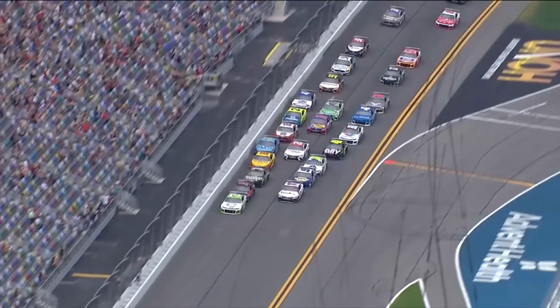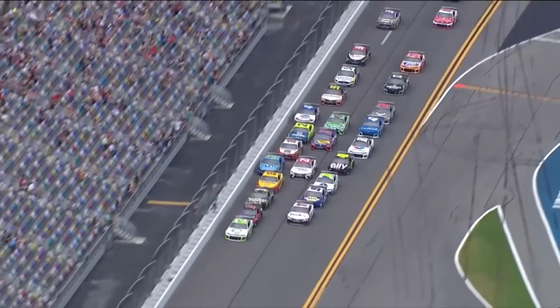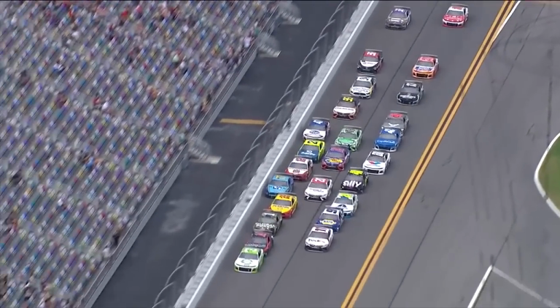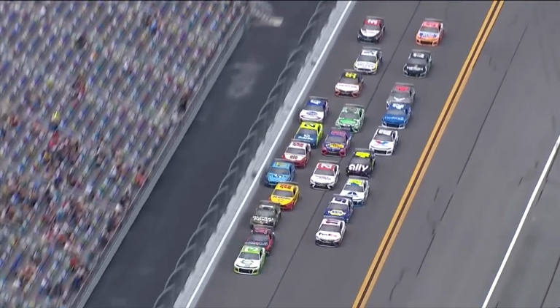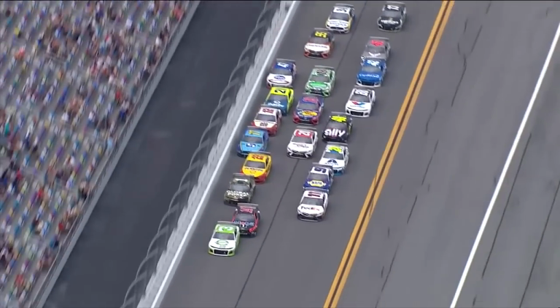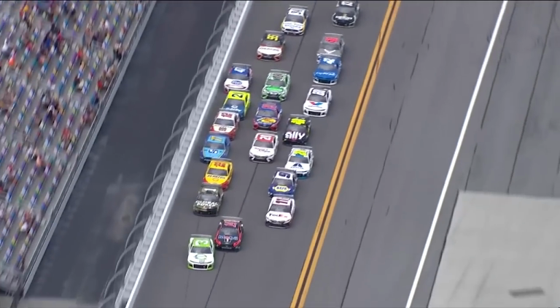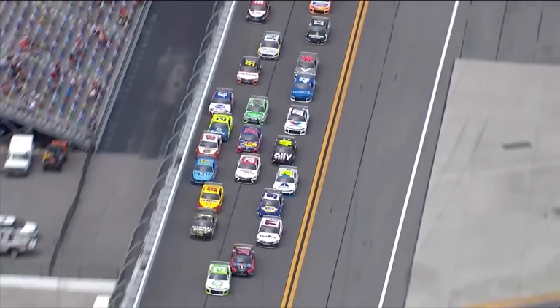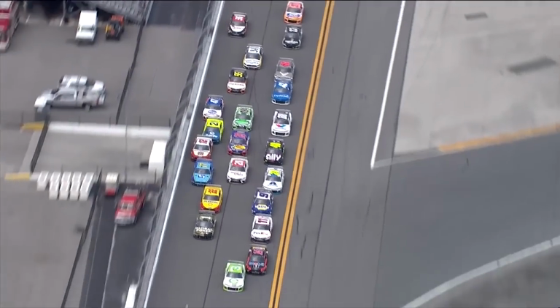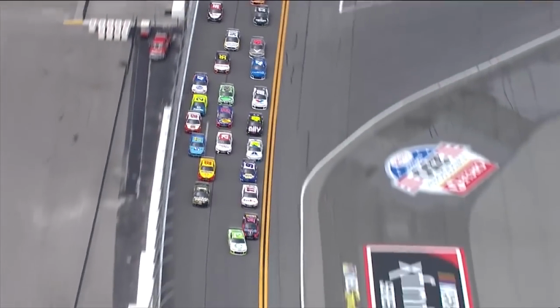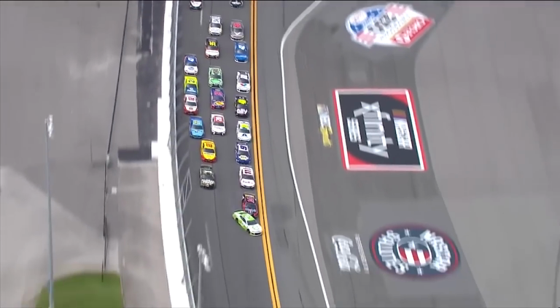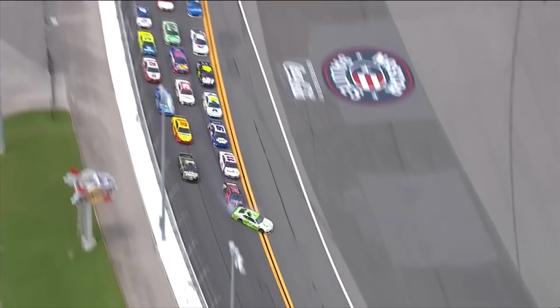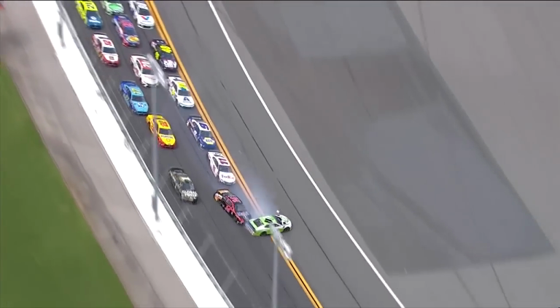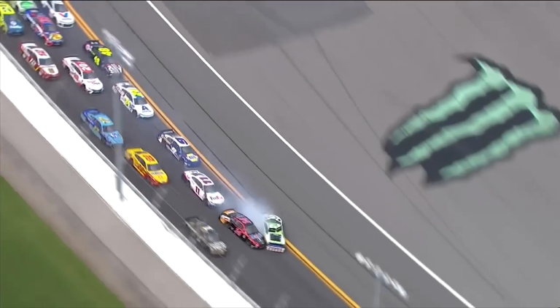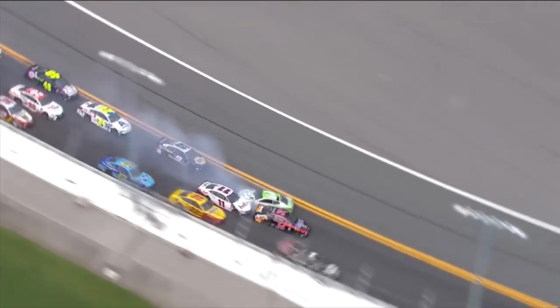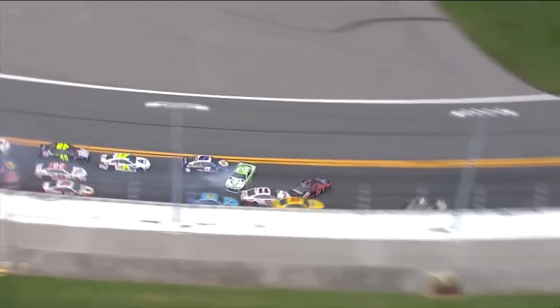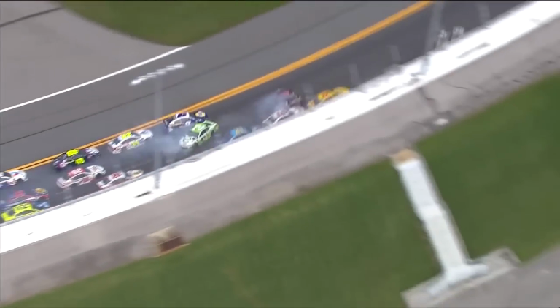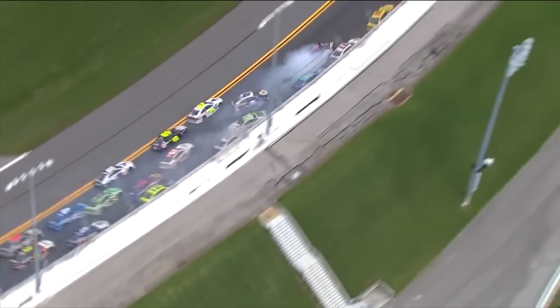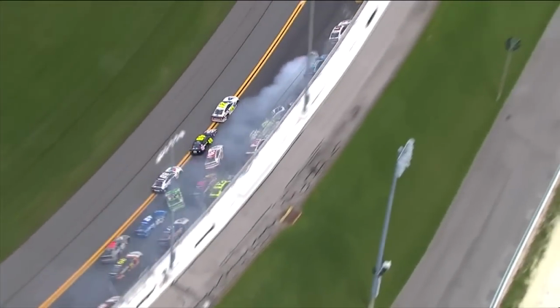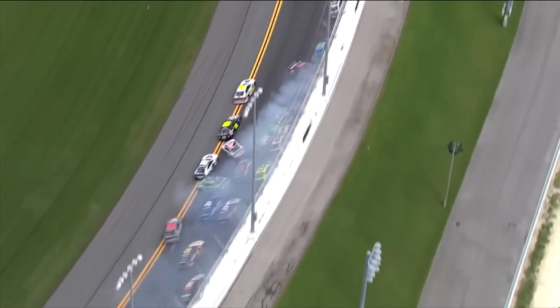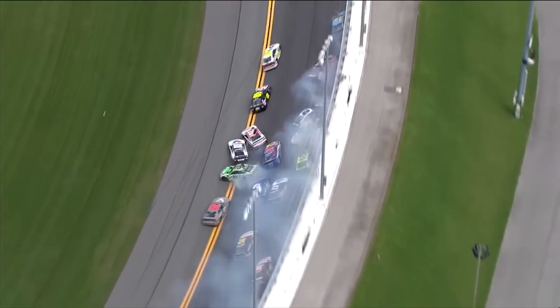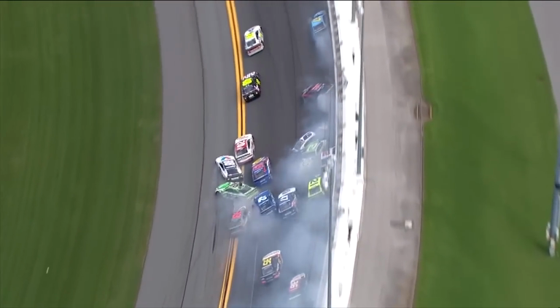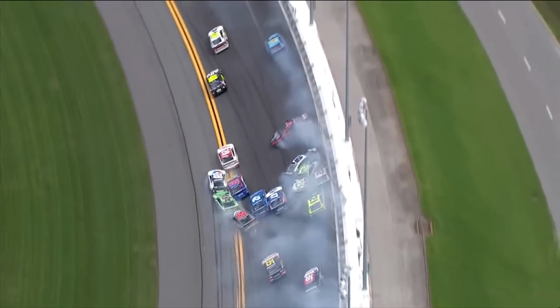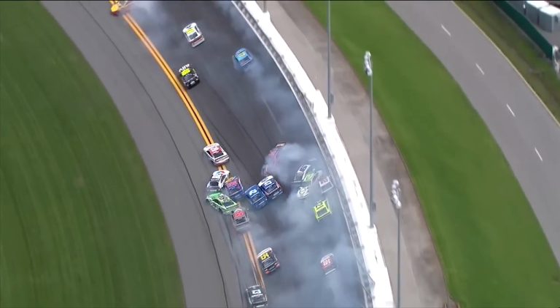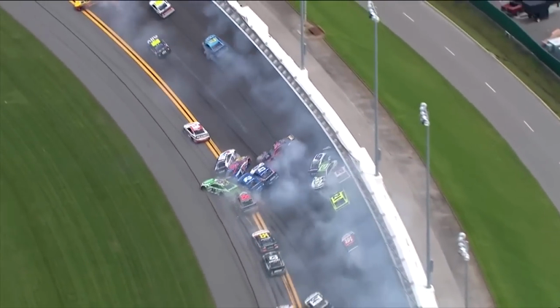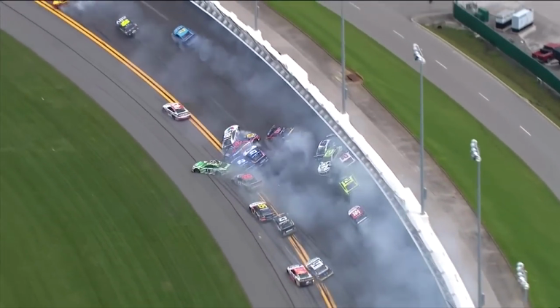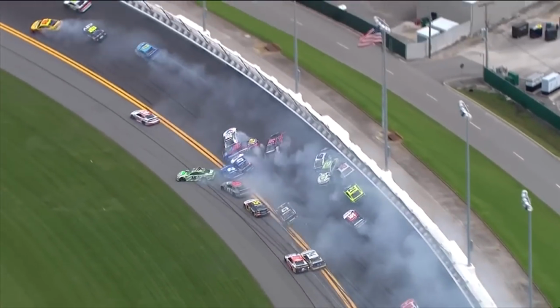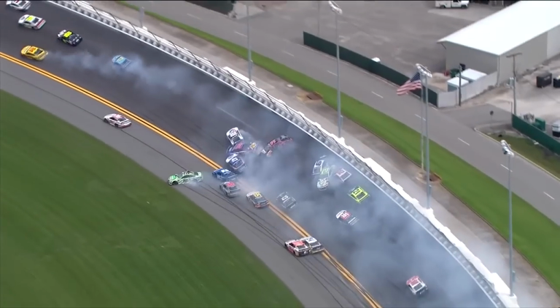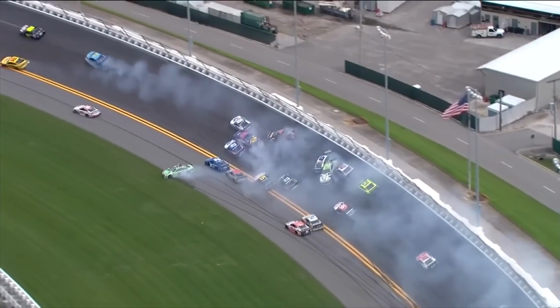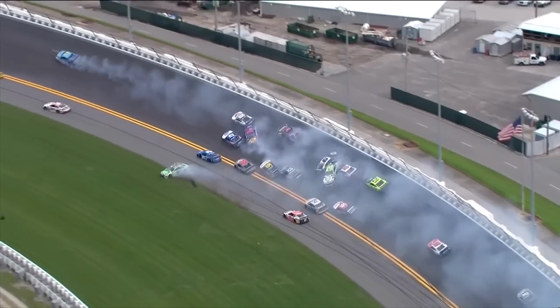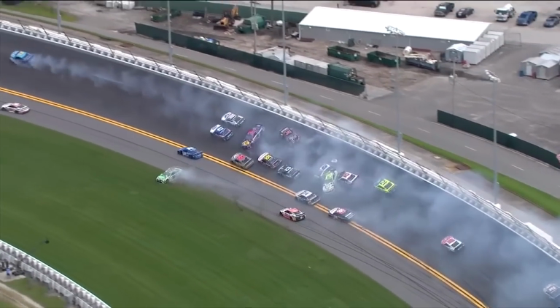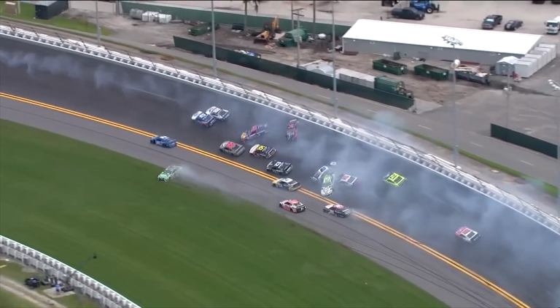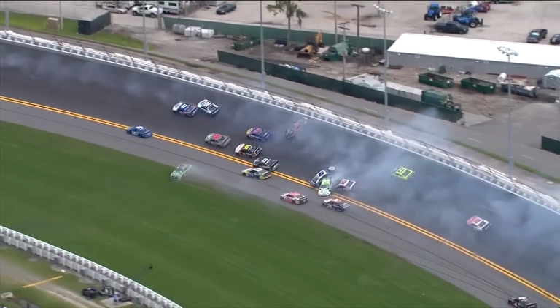It looks like Clint Boyer's pushing the three, but he moves to go inside and that upset the three a little bit — got the three a little bit loose. But the three headed on down the track to try to block anyways. They're trying to get down there and protect that line, protect that lead.